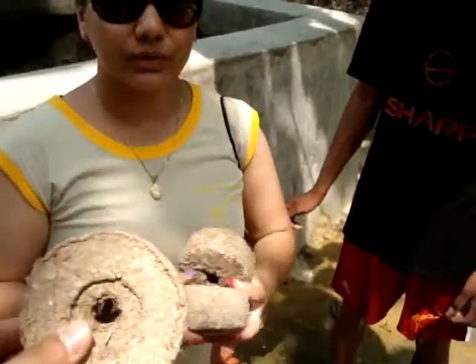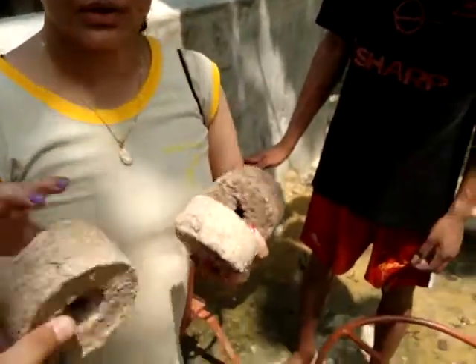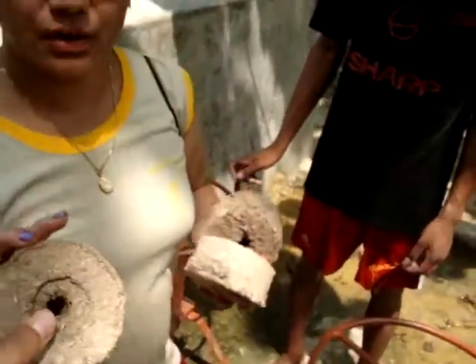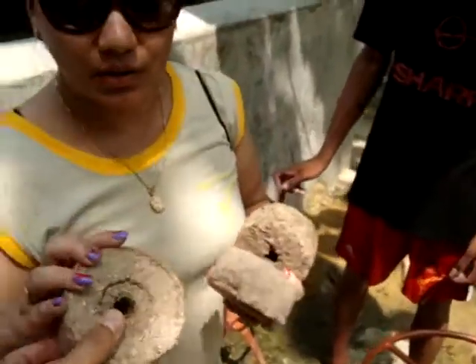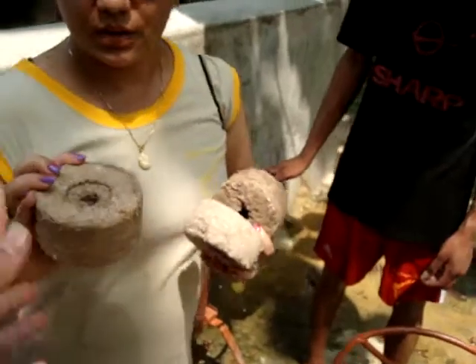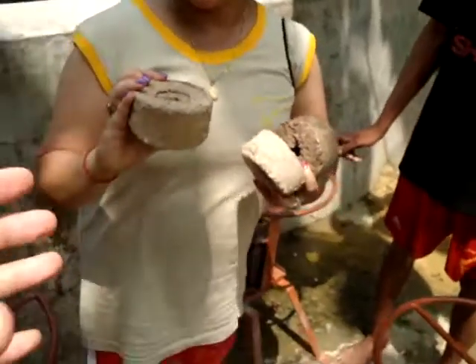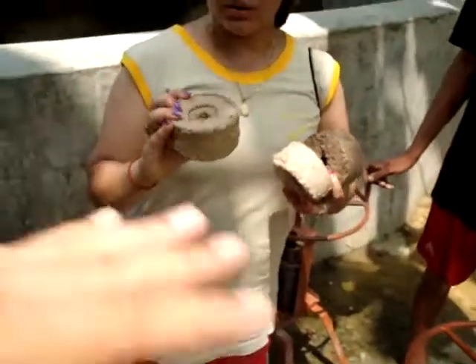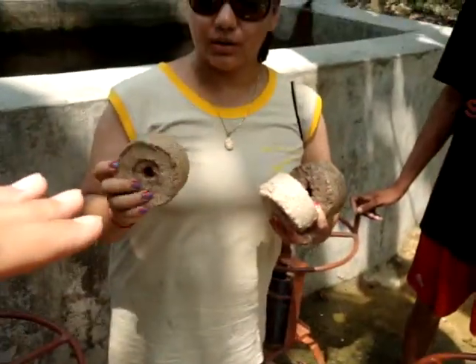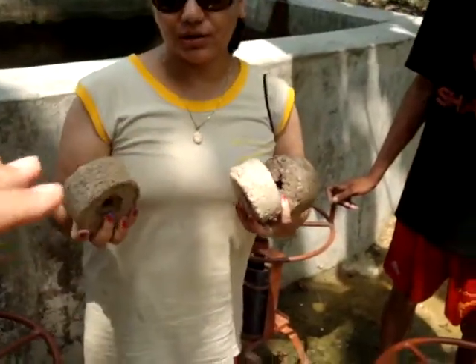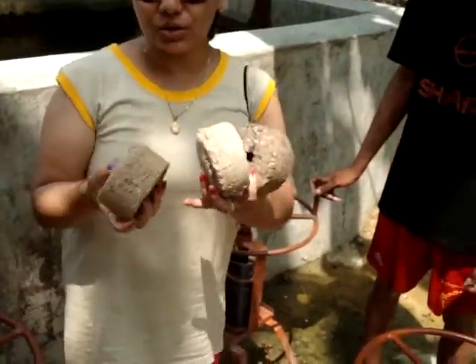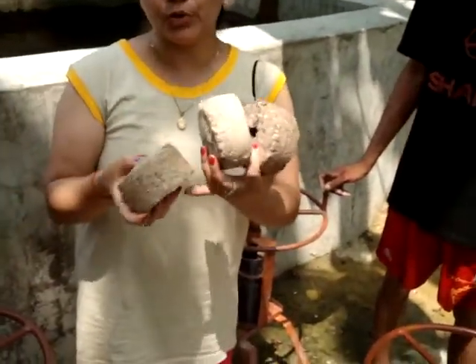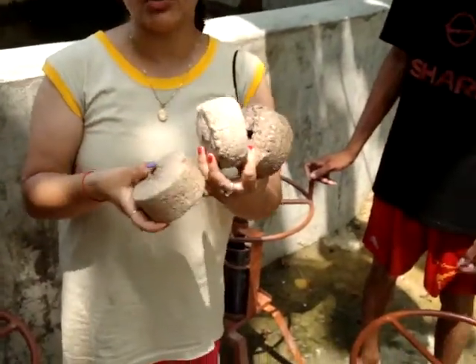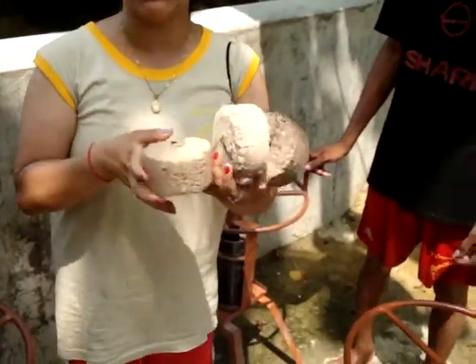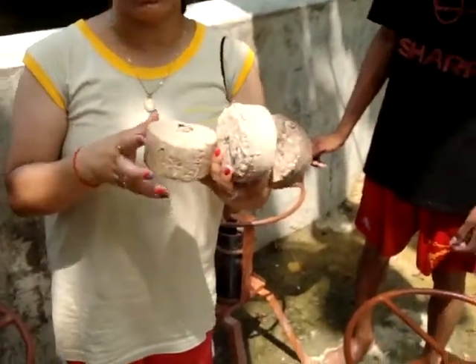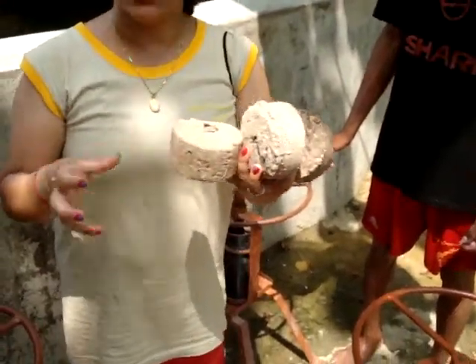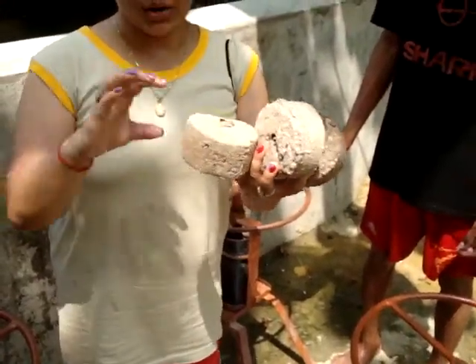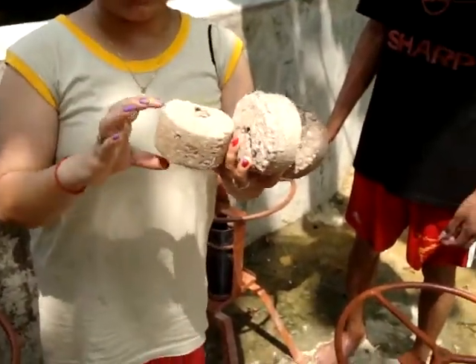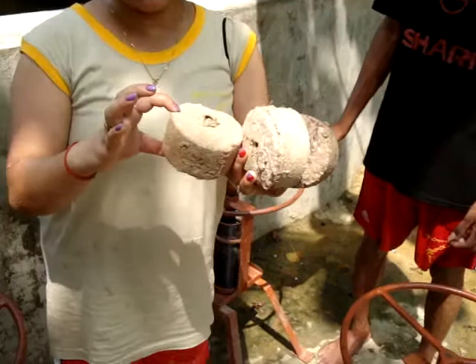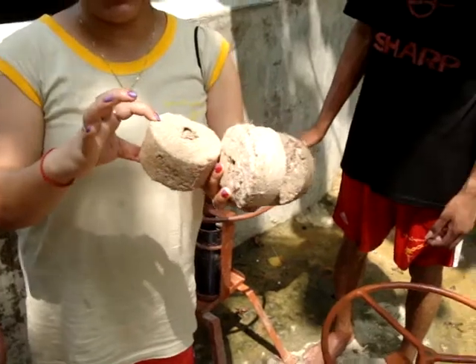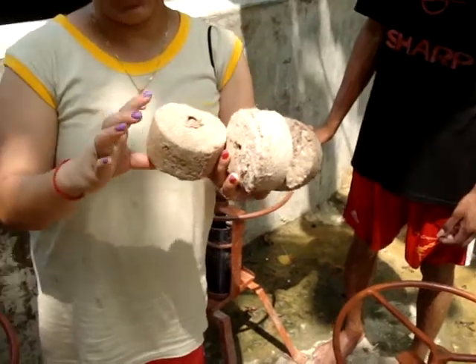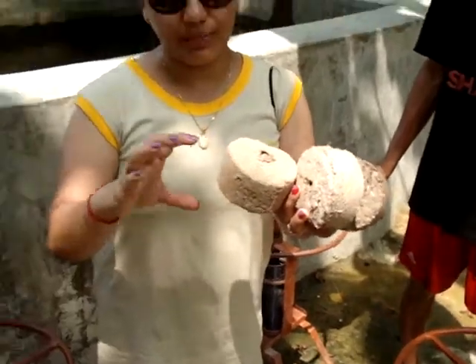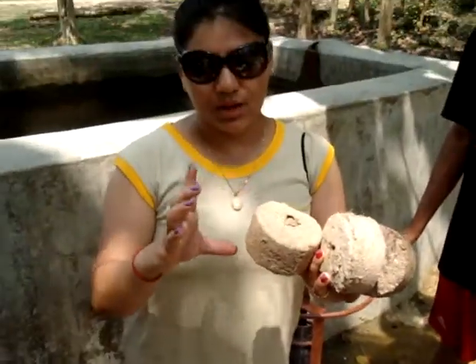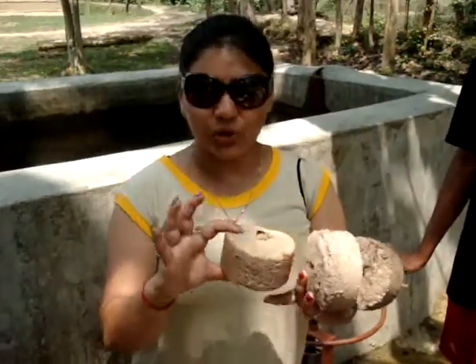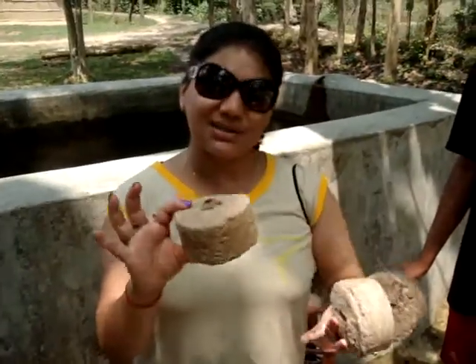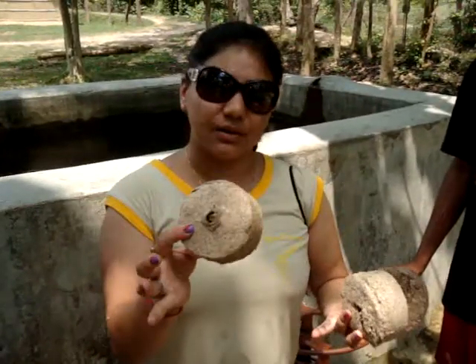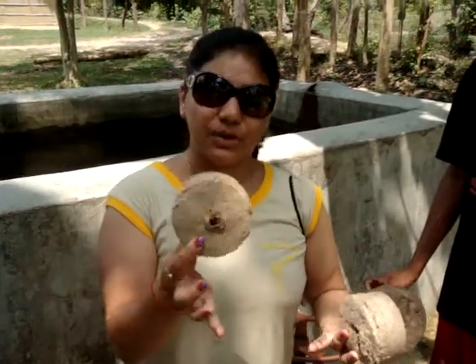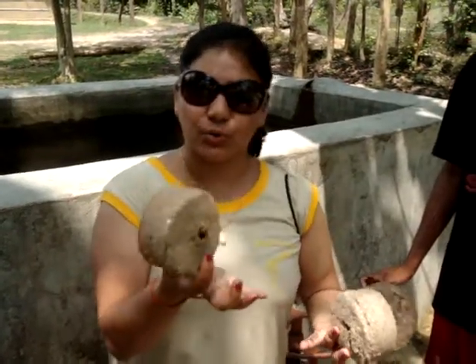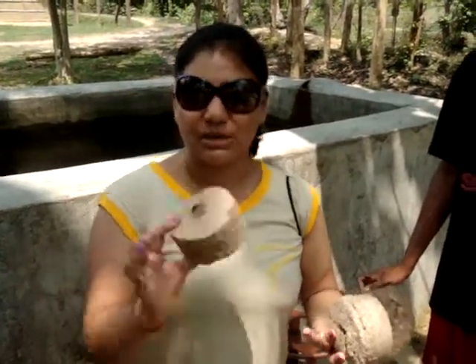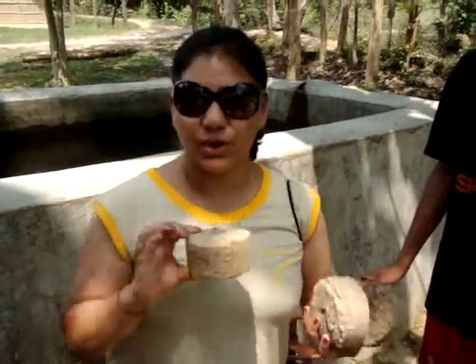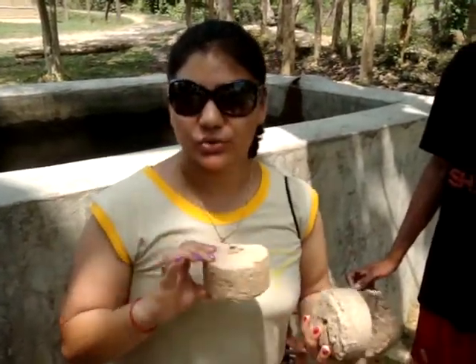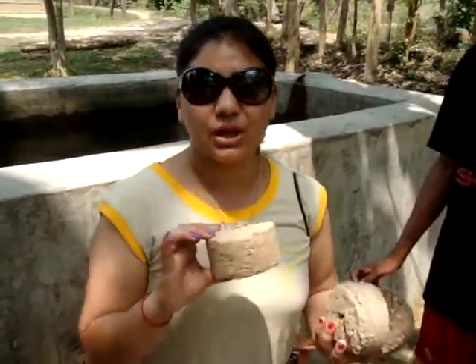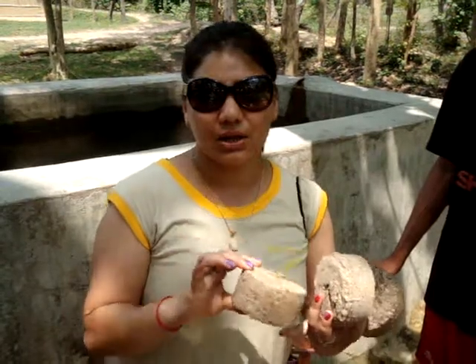Do you have water in the bottle? There is a bottle of water. It depends on the water. This bottle is 3 liters.